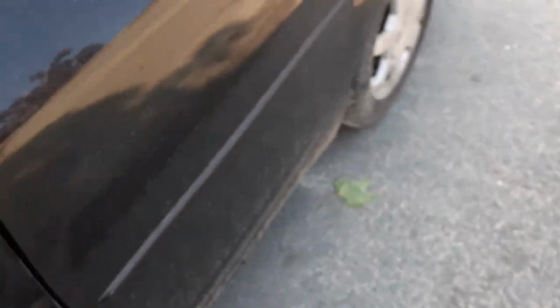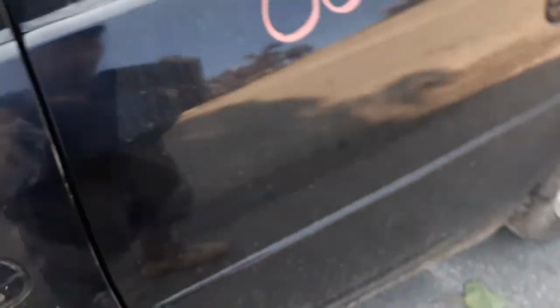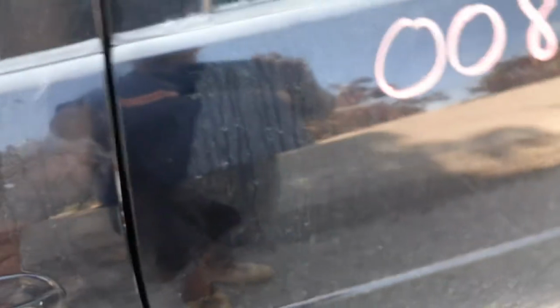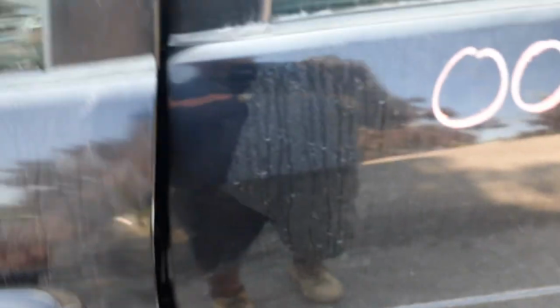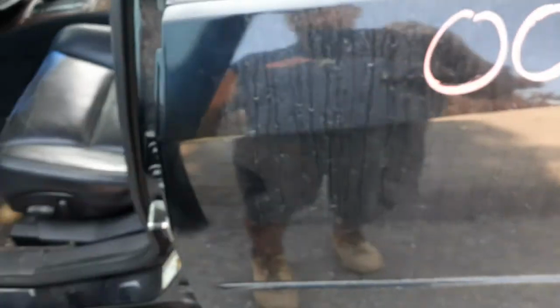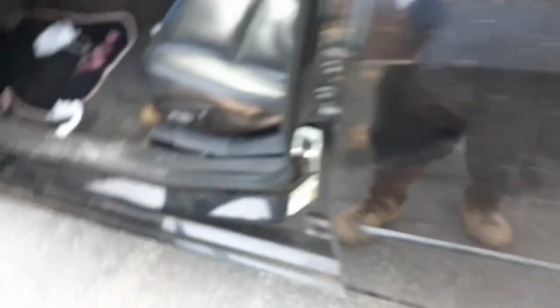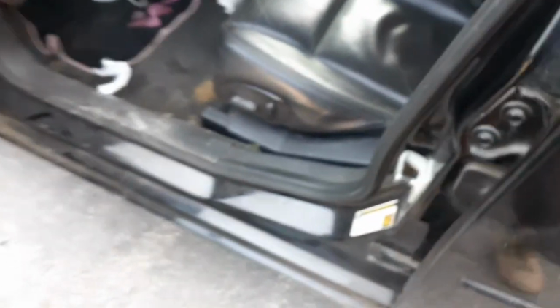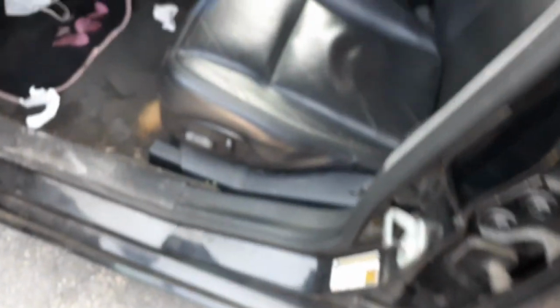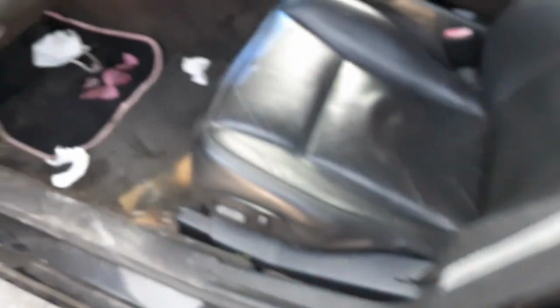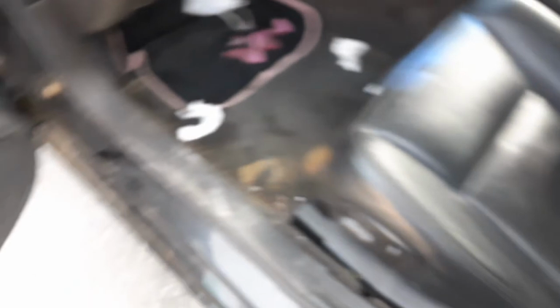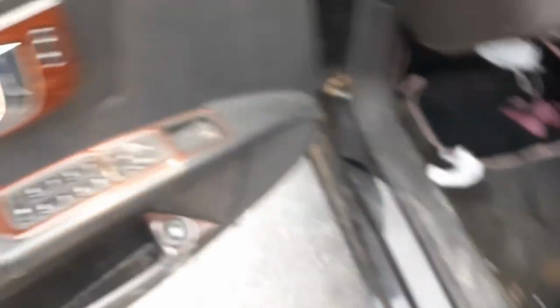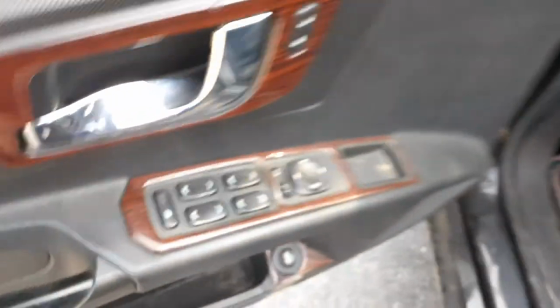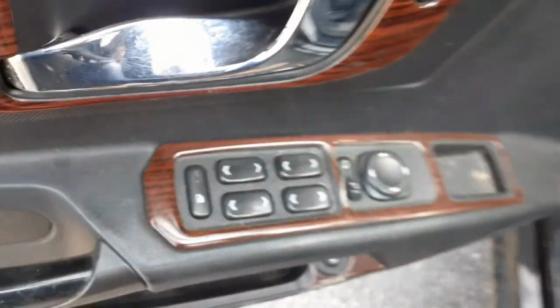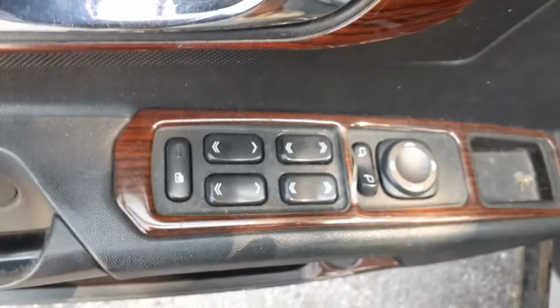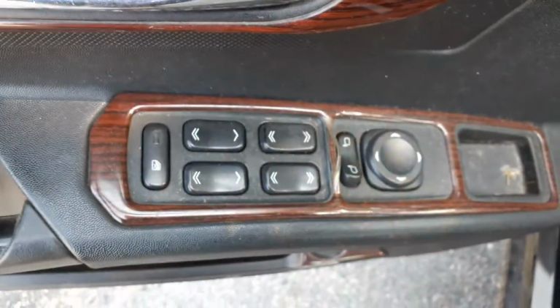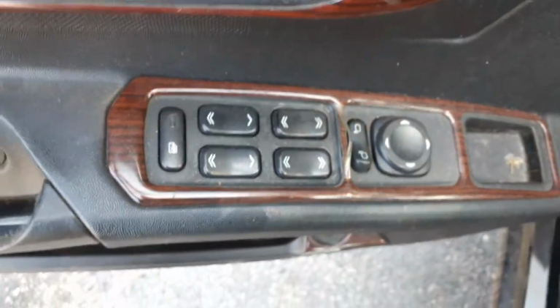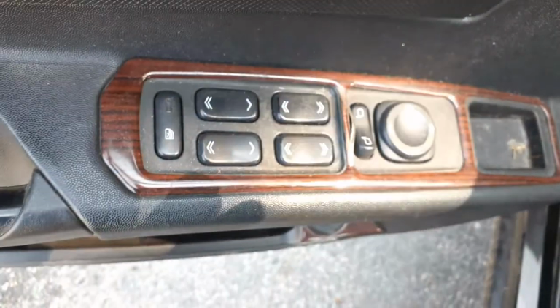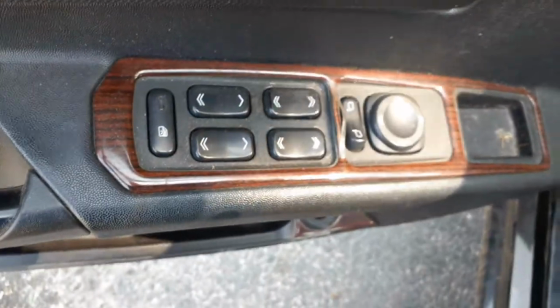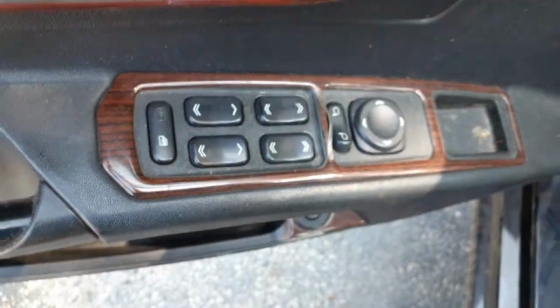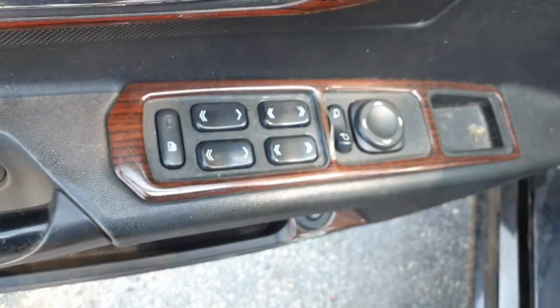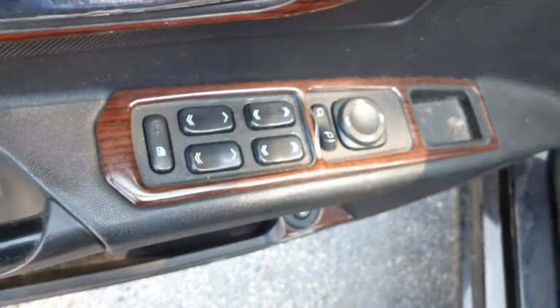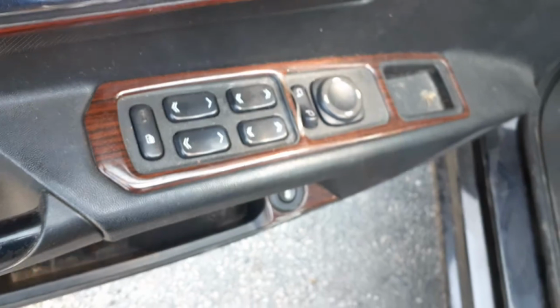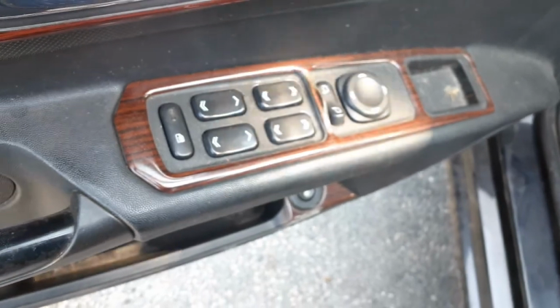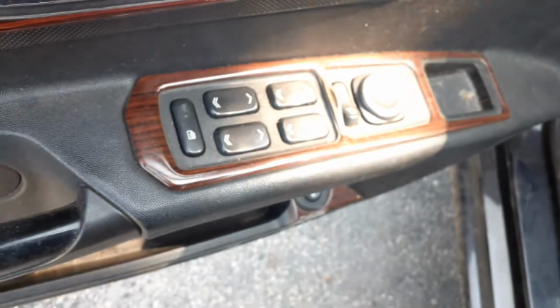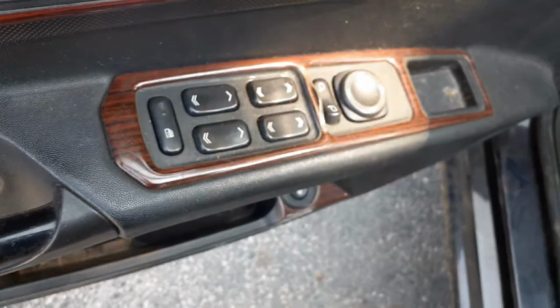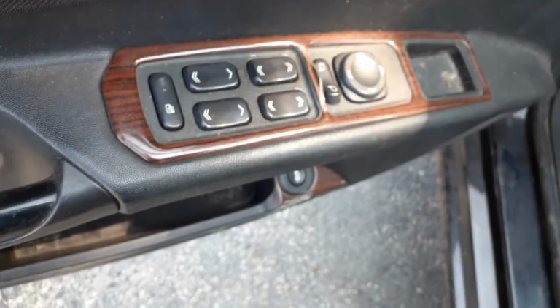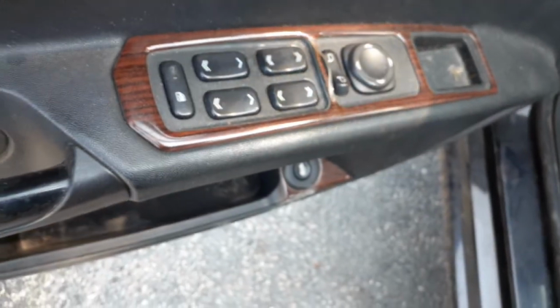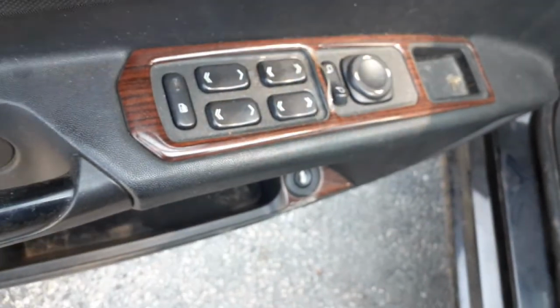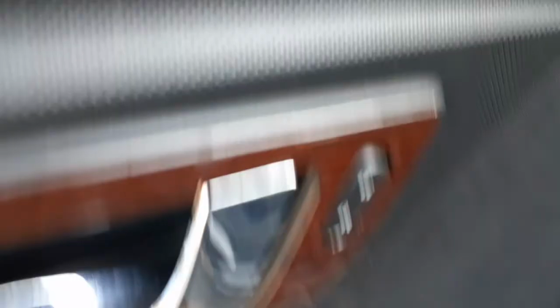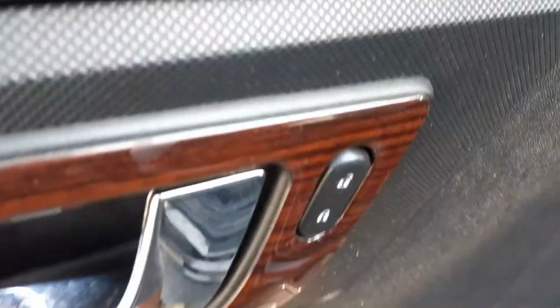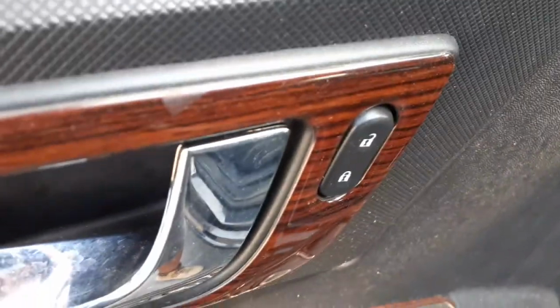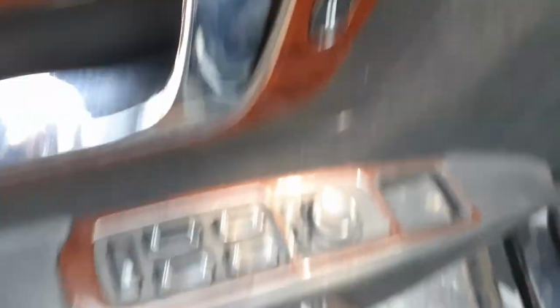Rear seats are no good — actually none of the seats are any good. Right side you got eight-way power; right side is manual. There are your window switches — all four windows are automatic — power mirrors, window locks, power locks are right there.